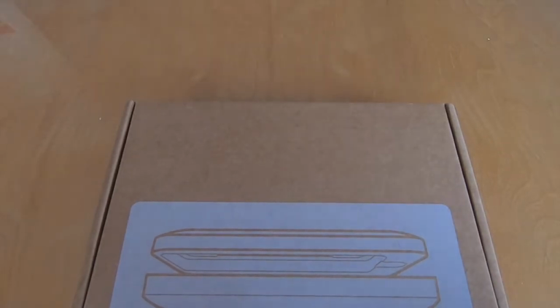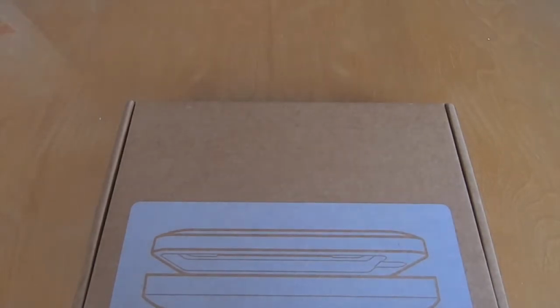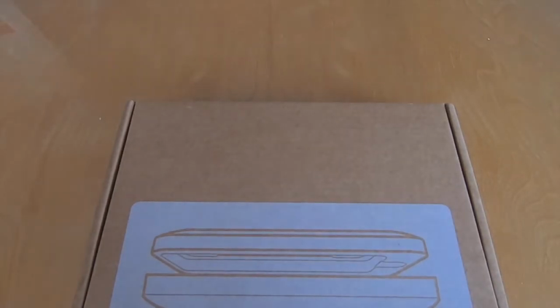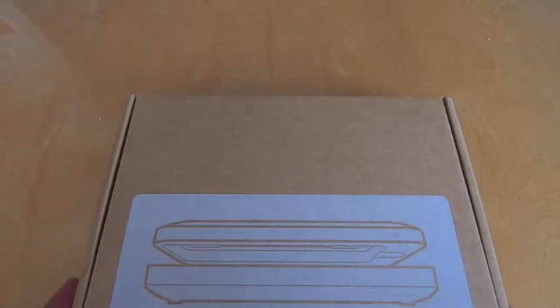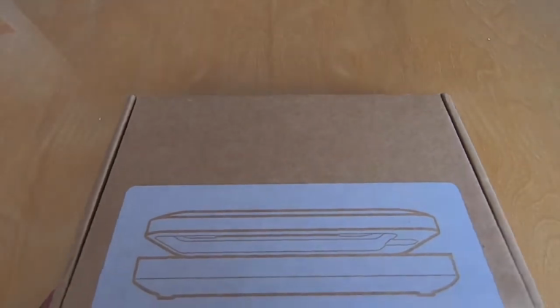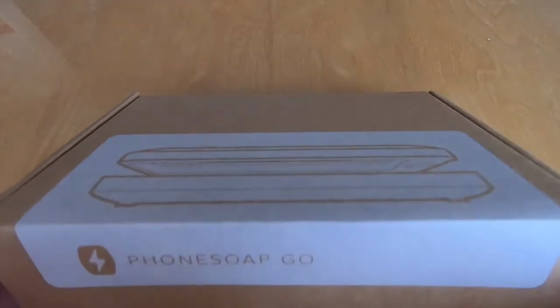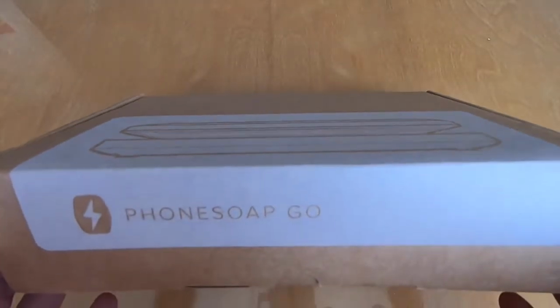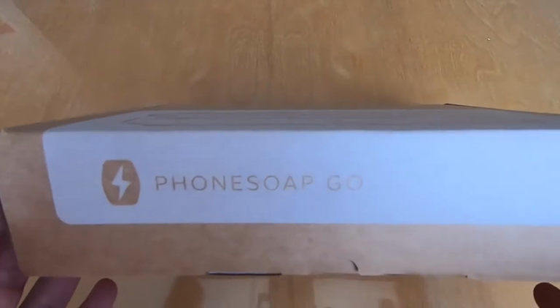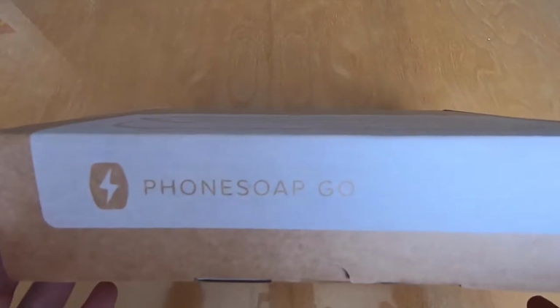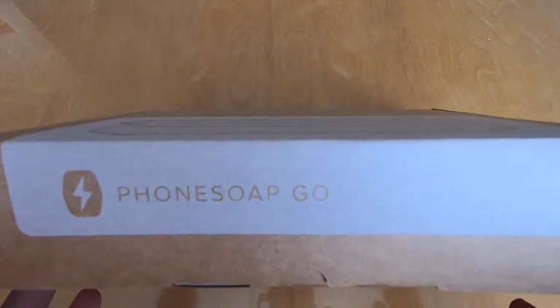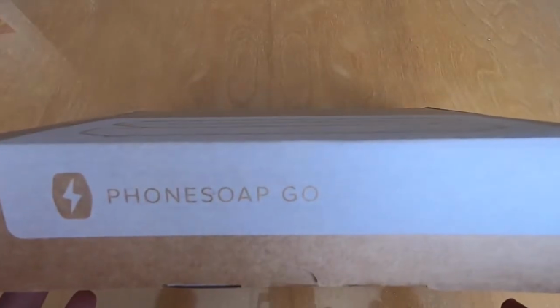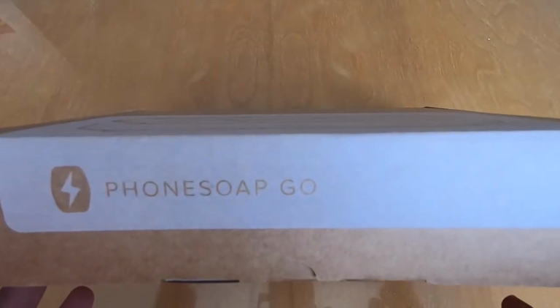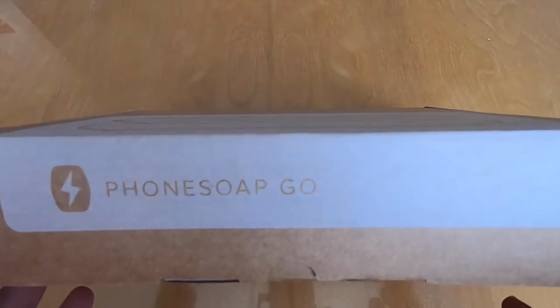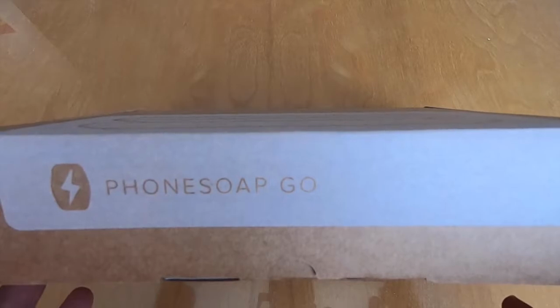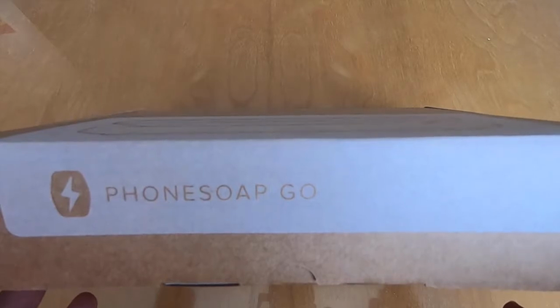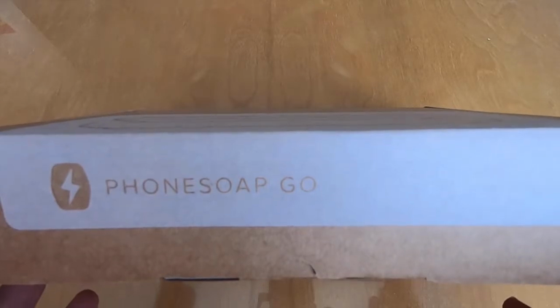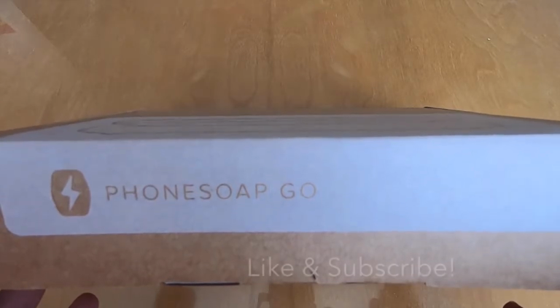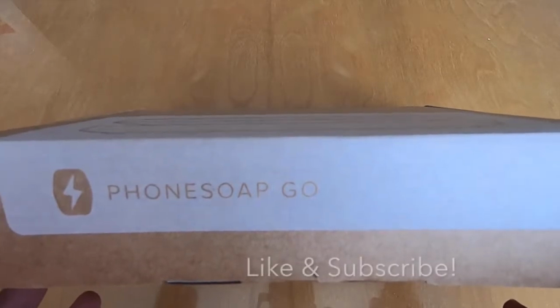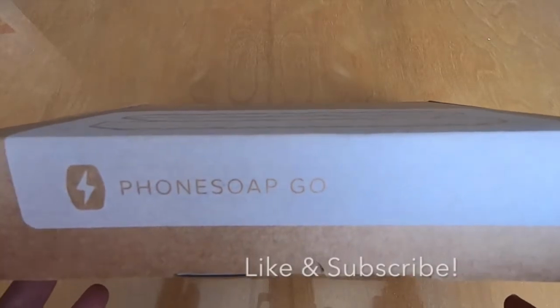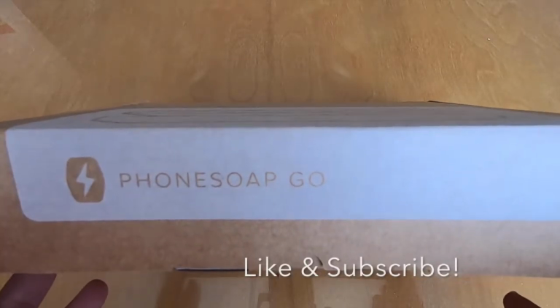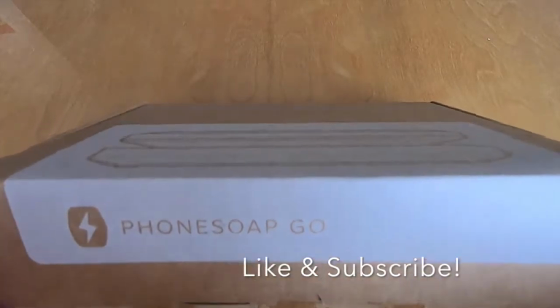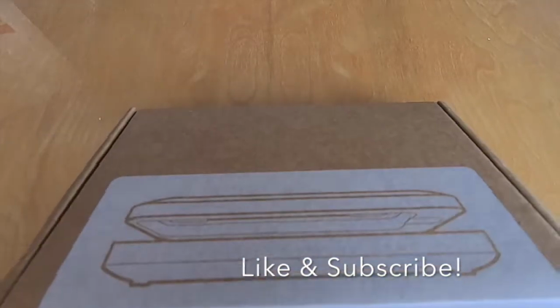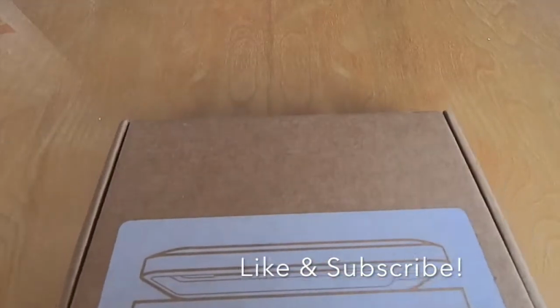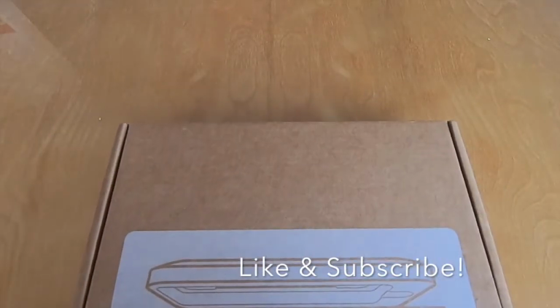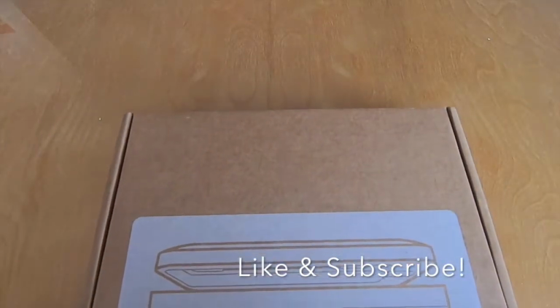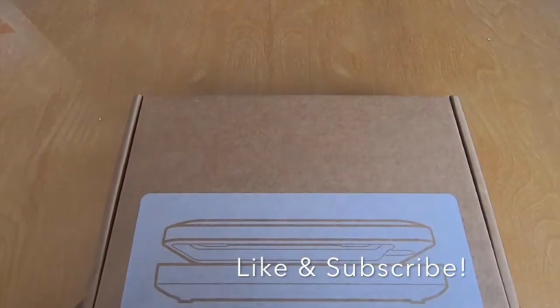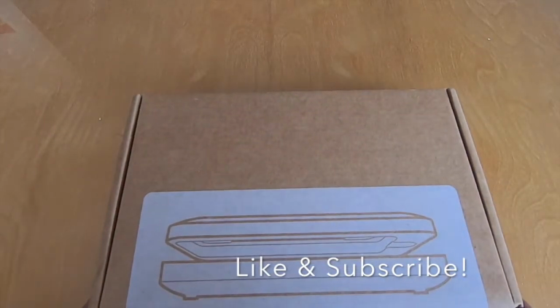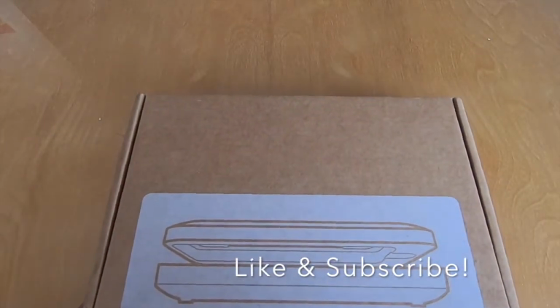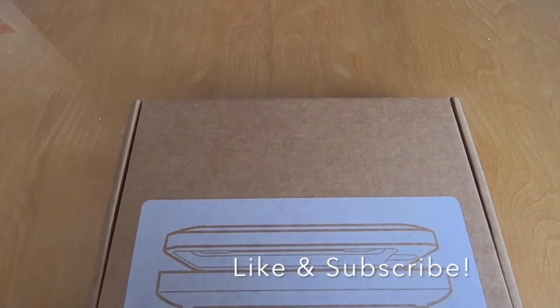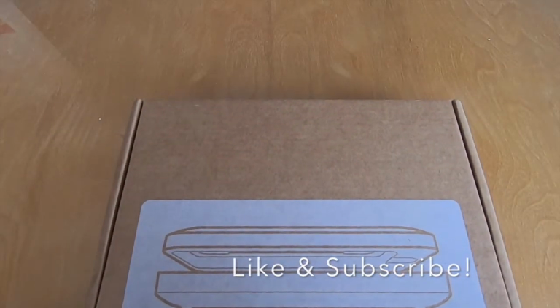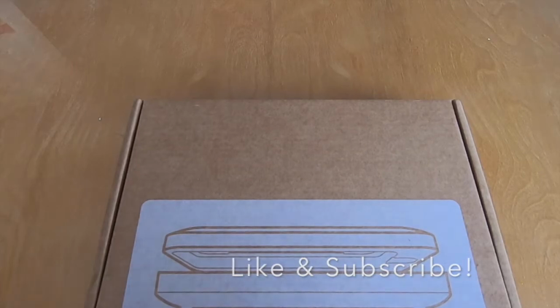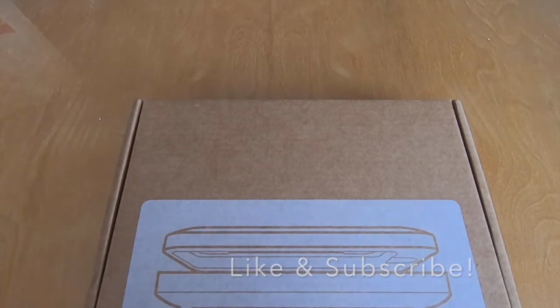So stick around and we'll do a quick unboxing and a brief review. Please don't forget to like and subscribe because I've got more content coming on the way.